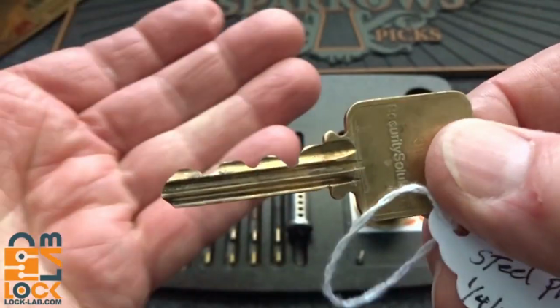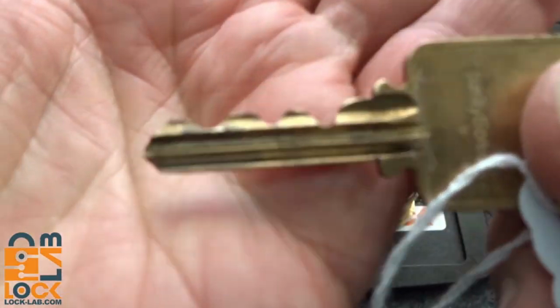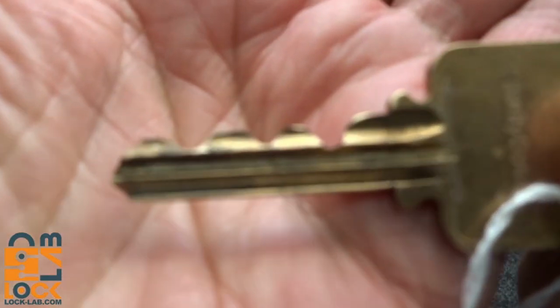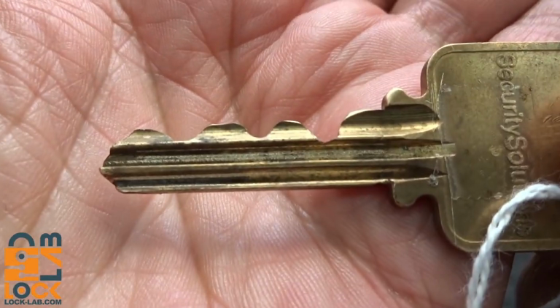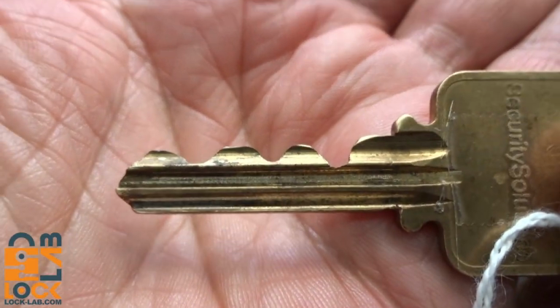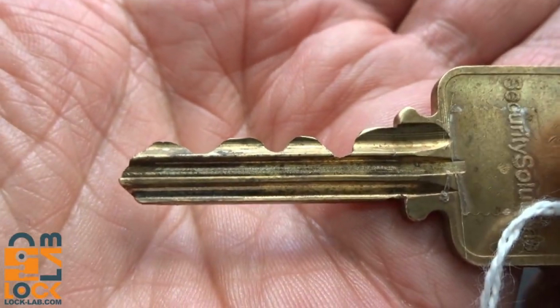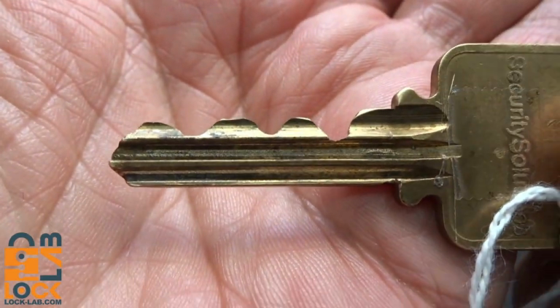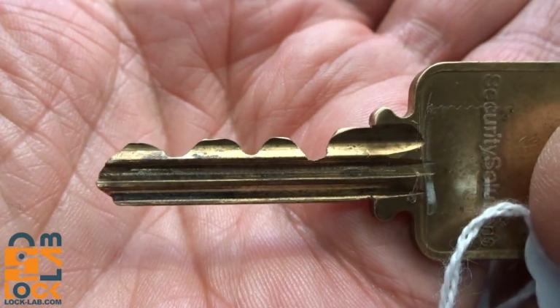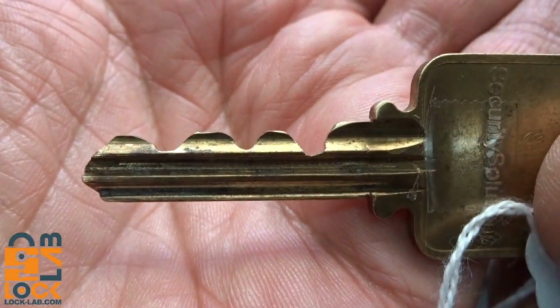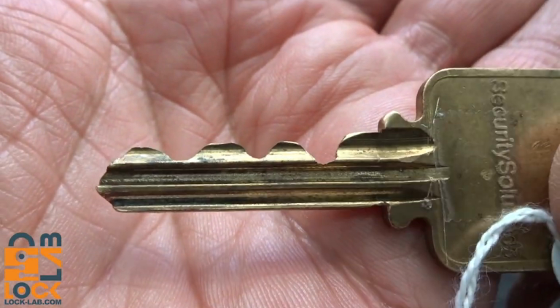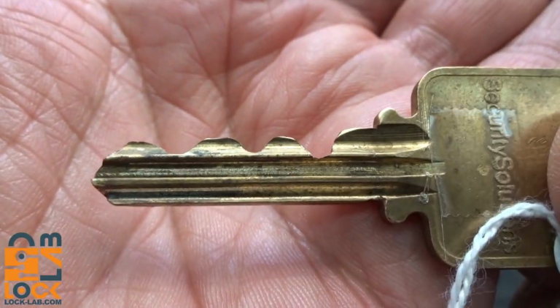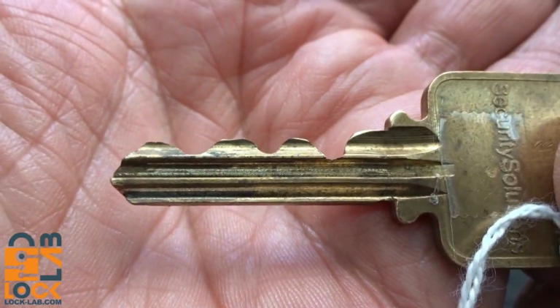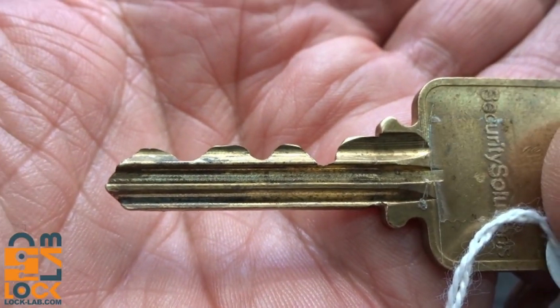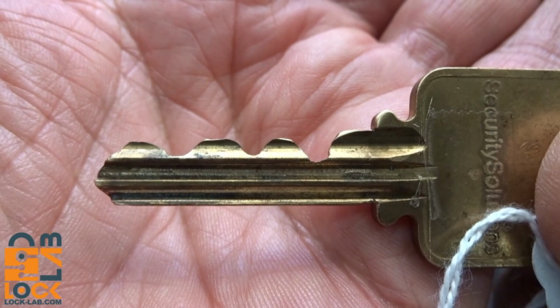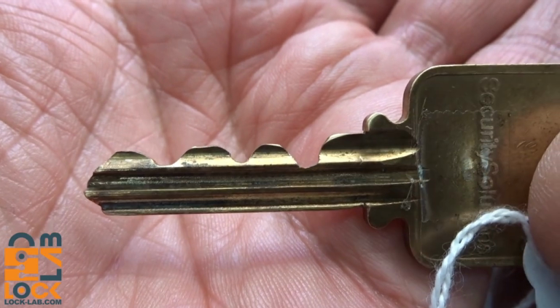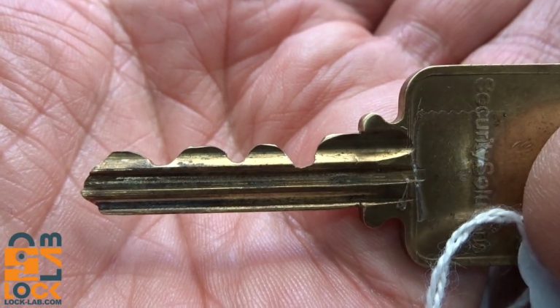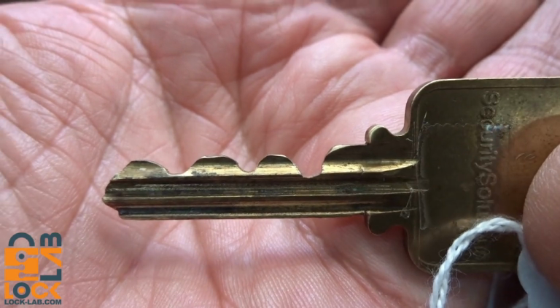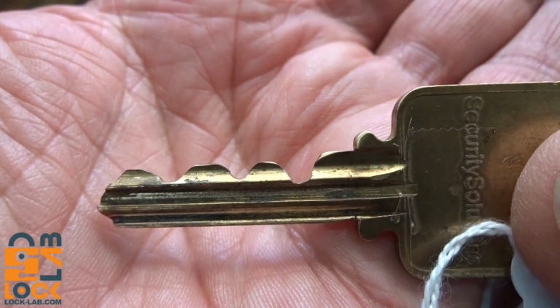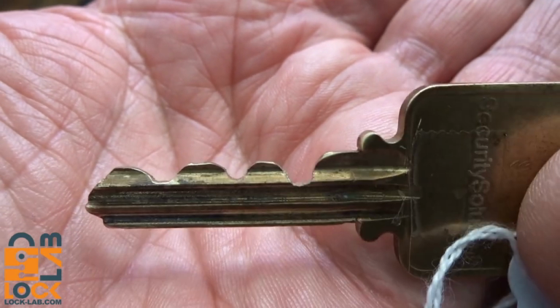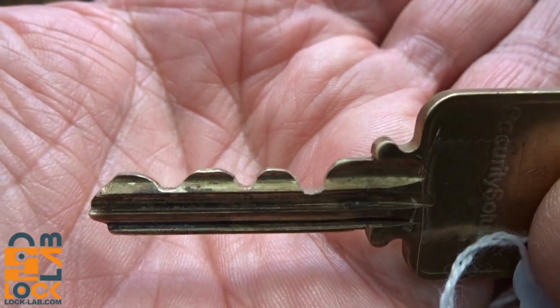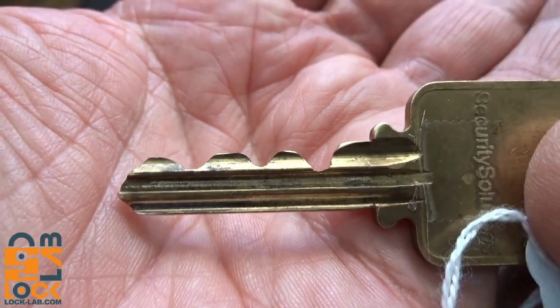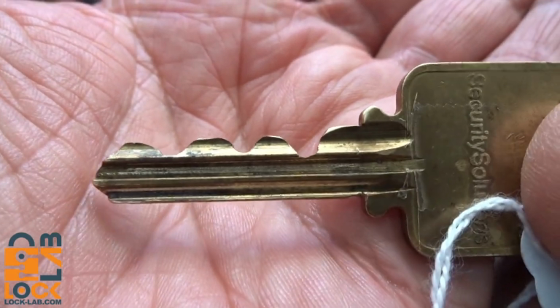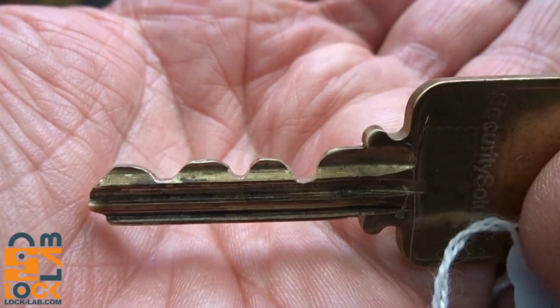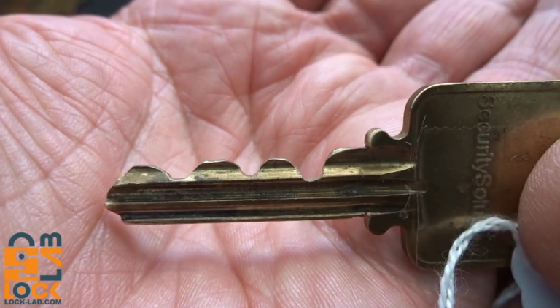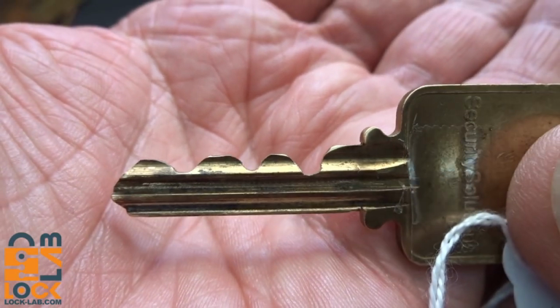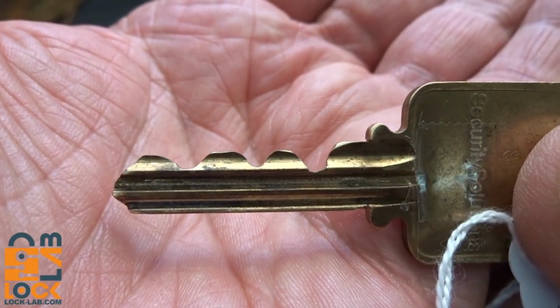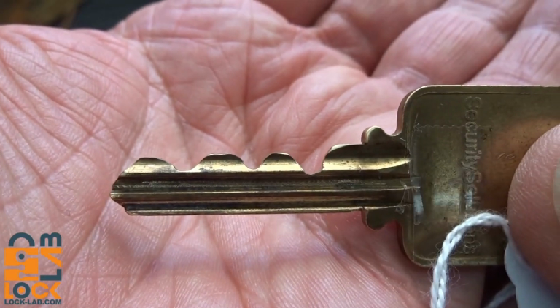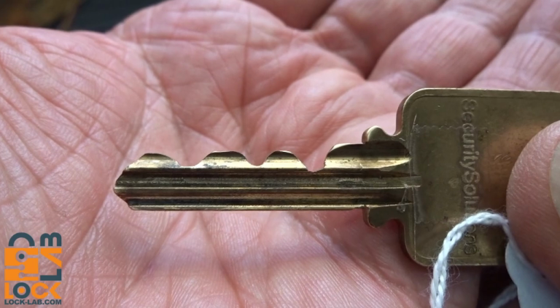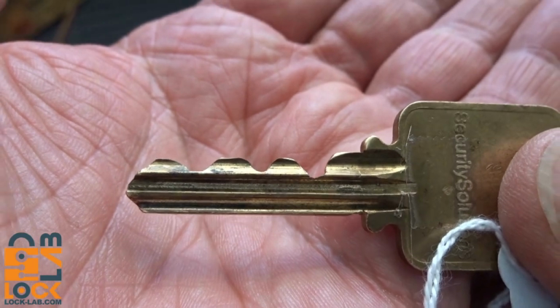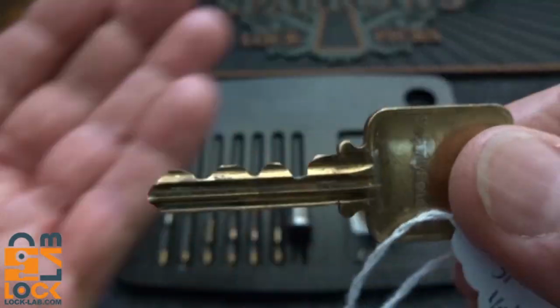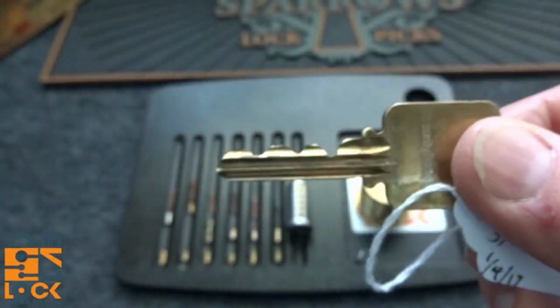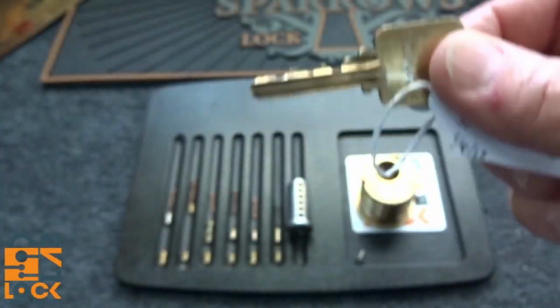I was not able to get into this after about two hours of picking. I got some false sets but nothing very significant. Here's what the bitting looks like — you can see there's a lot of high-low, high-low, exactly what you'd want to see on a challenge lock.